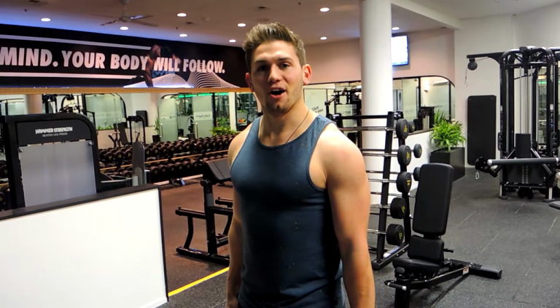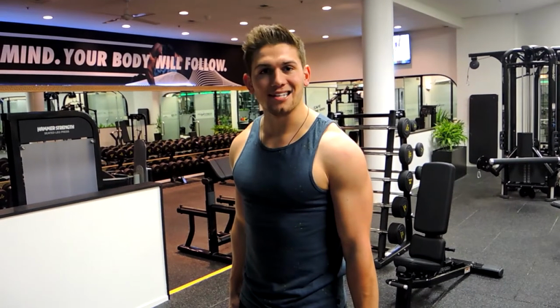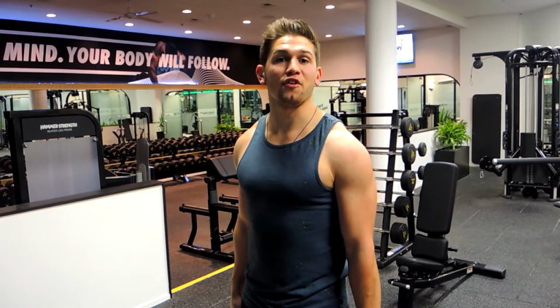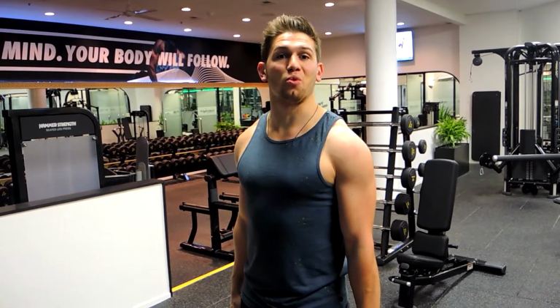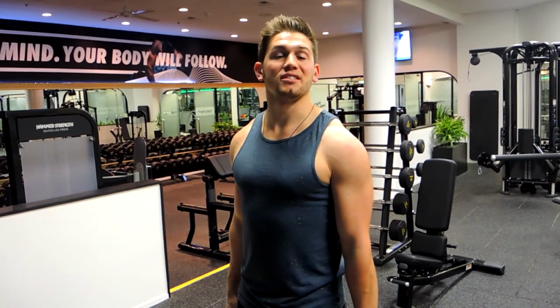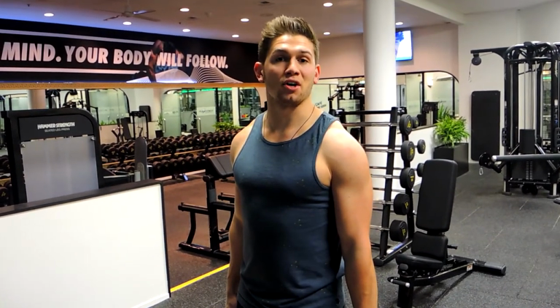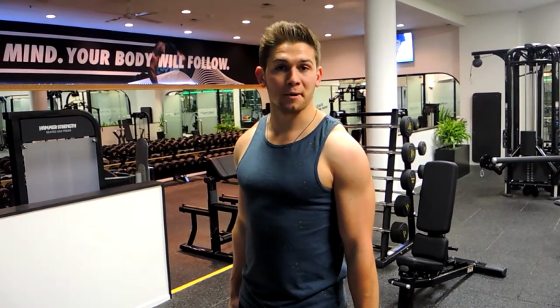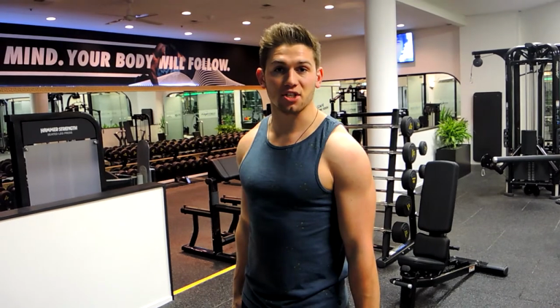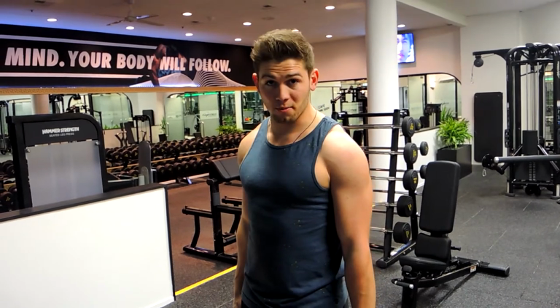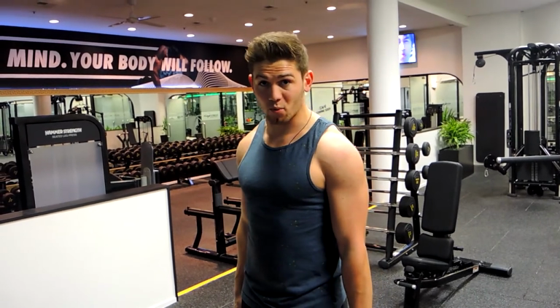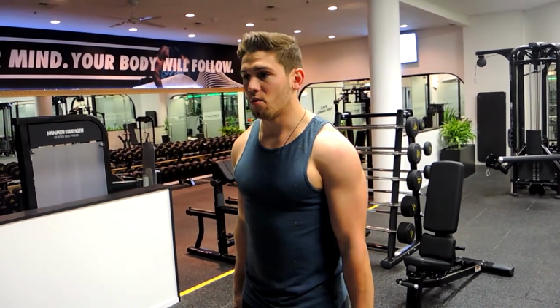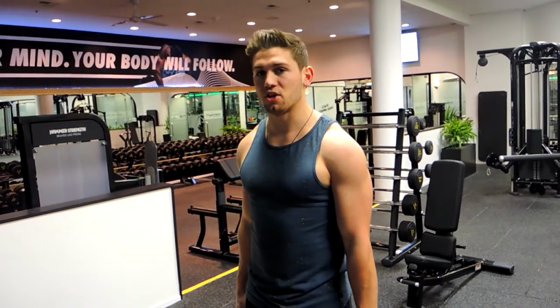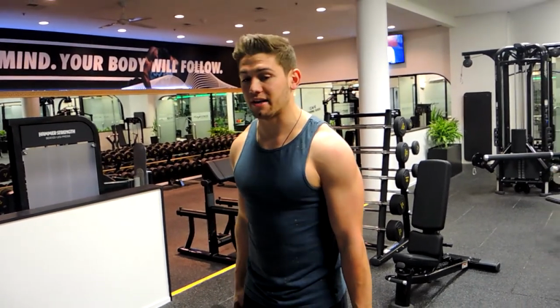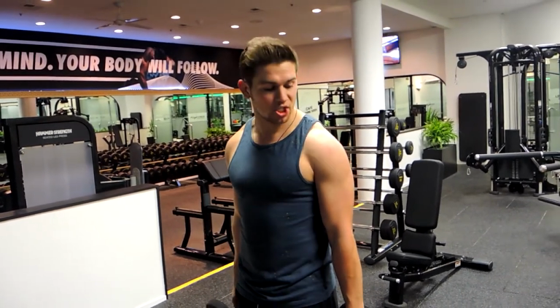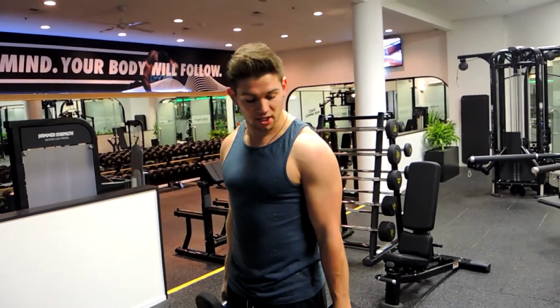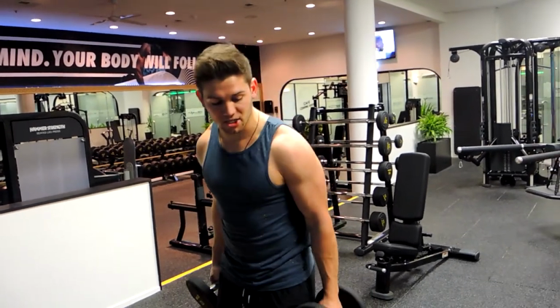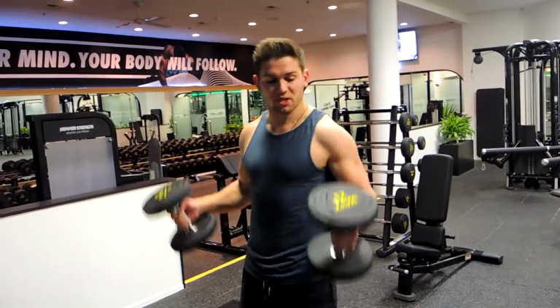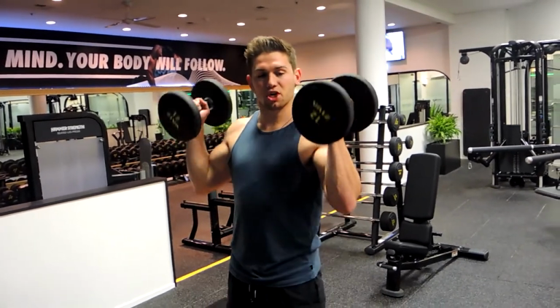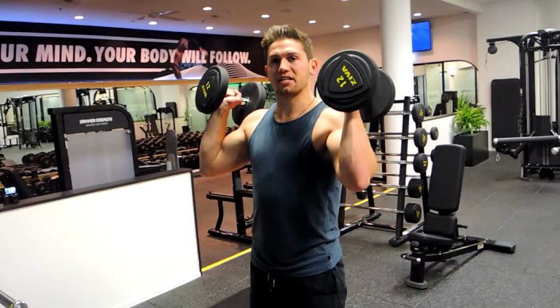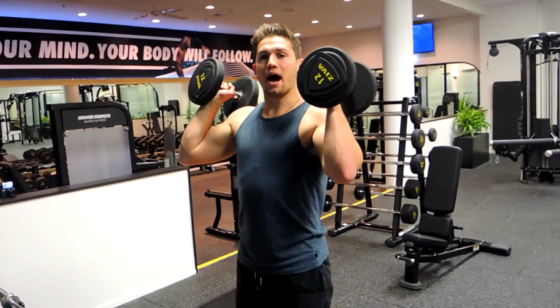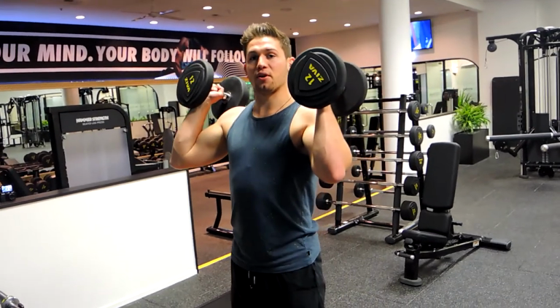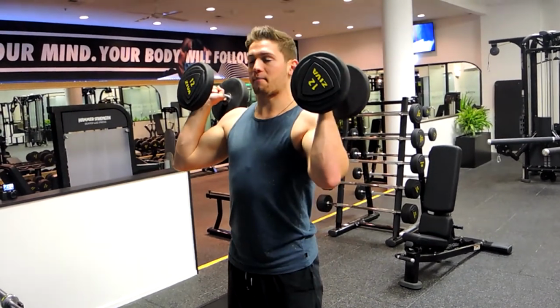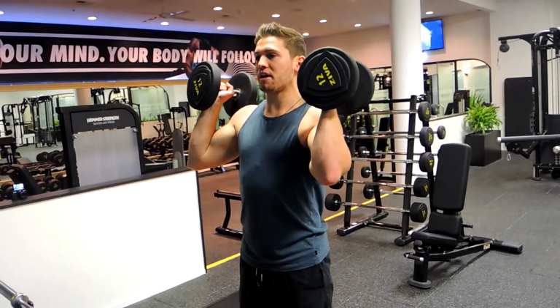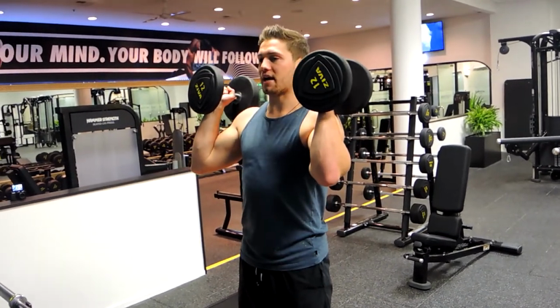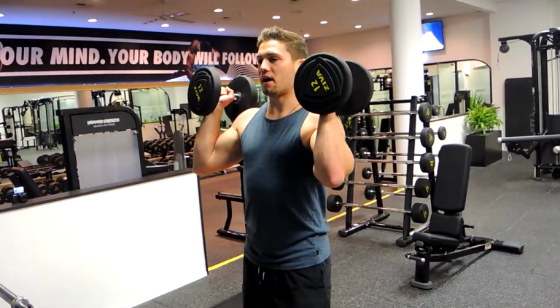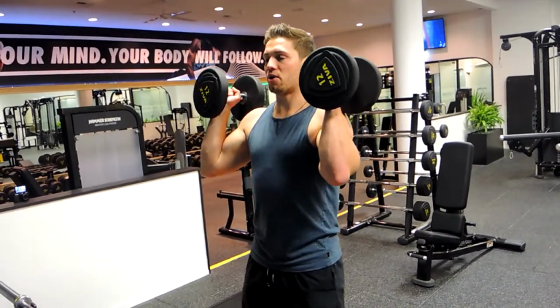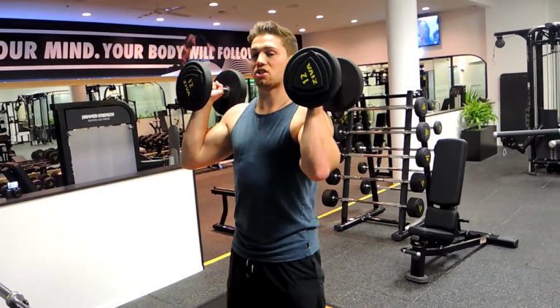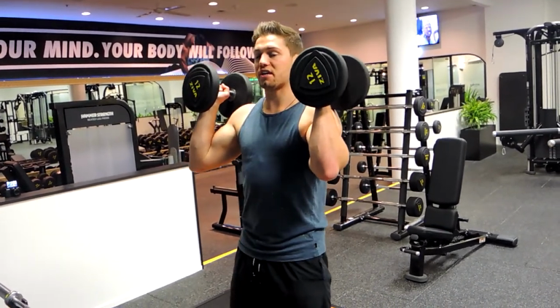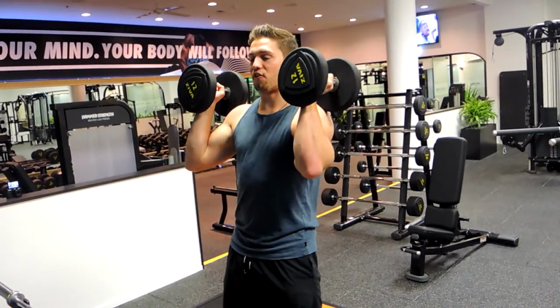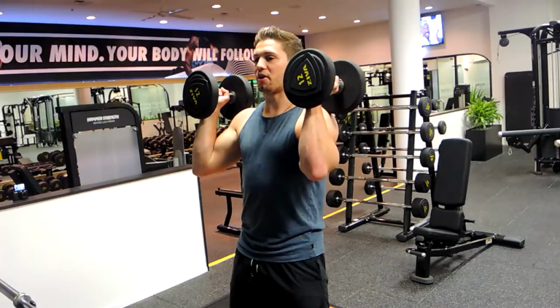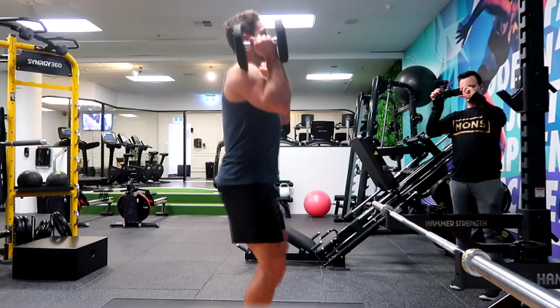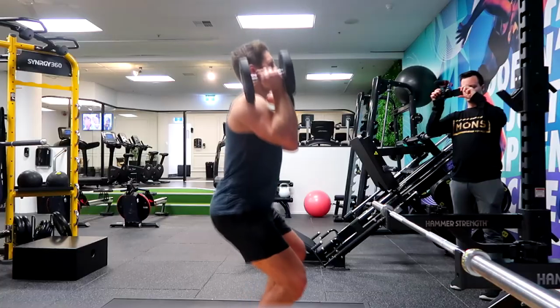Now we've got the squat to dumbbell shoulder press — two movements in one. I'm going to position the dumbbells so they're resting on my shoulders like this, elbows in front of my body. What you're doing is performing a bodyweight squat with dumbbells on your shoulders.